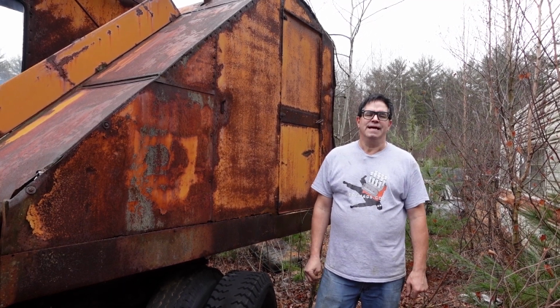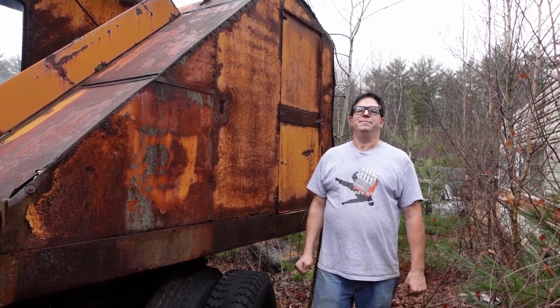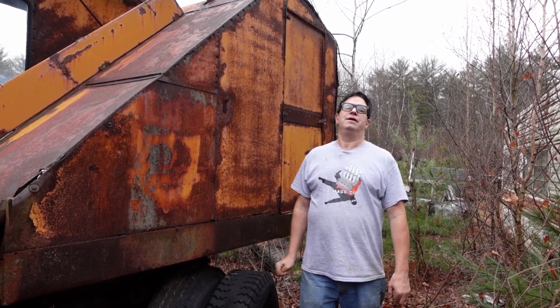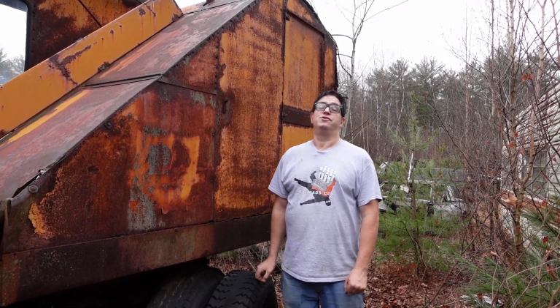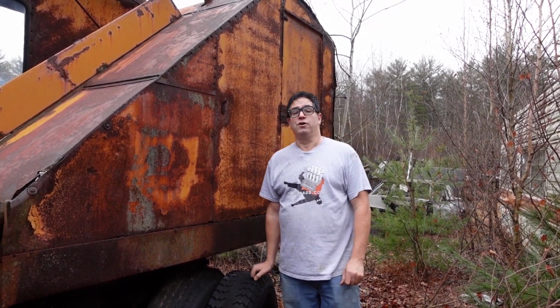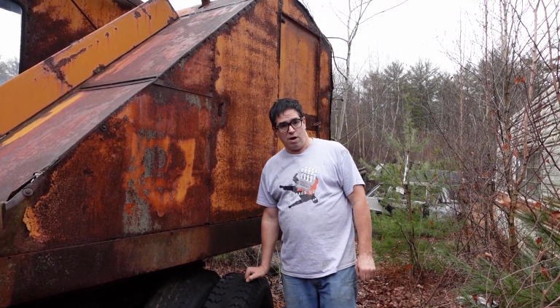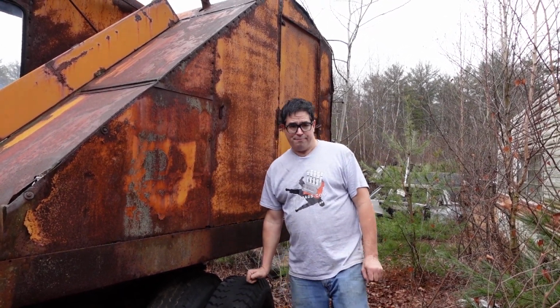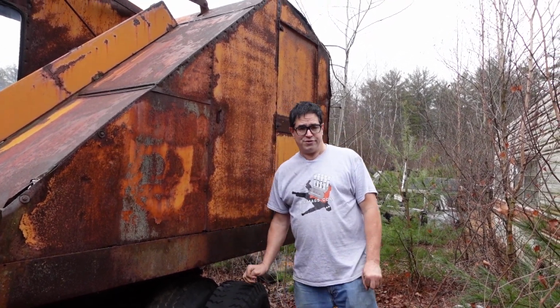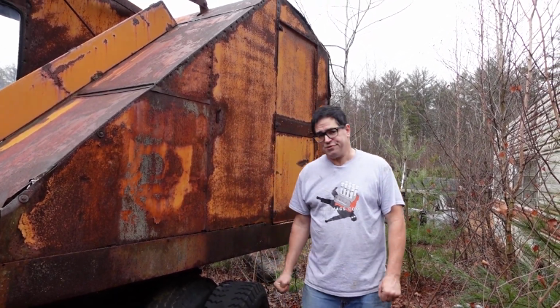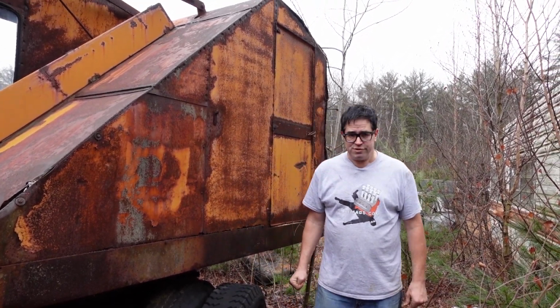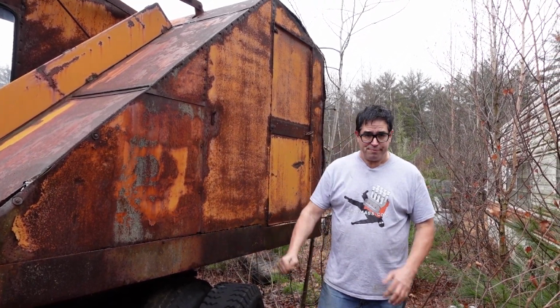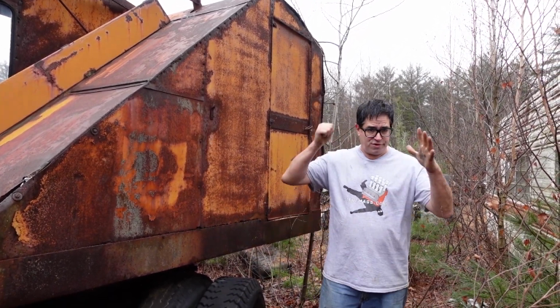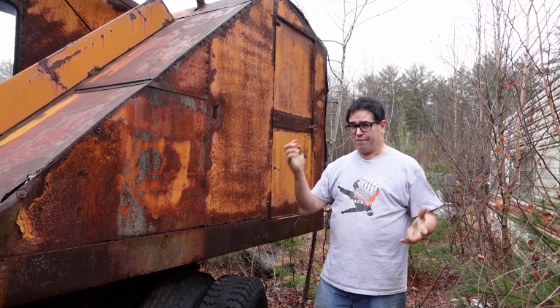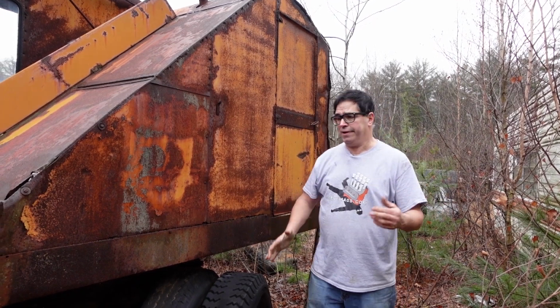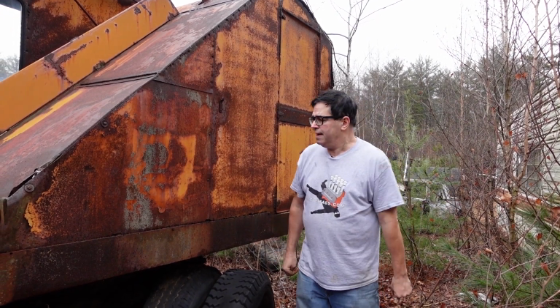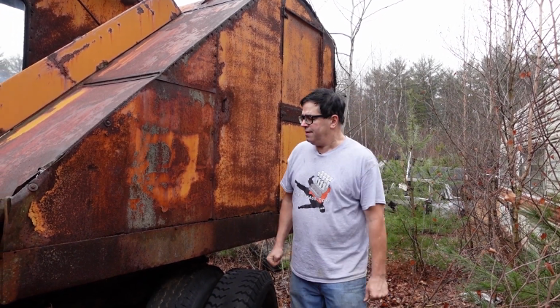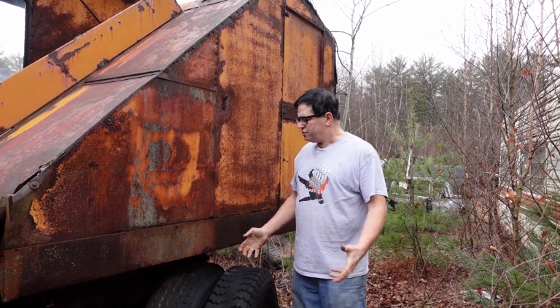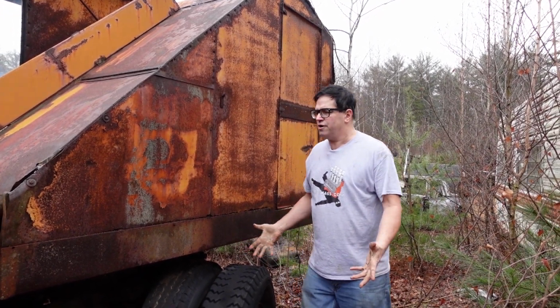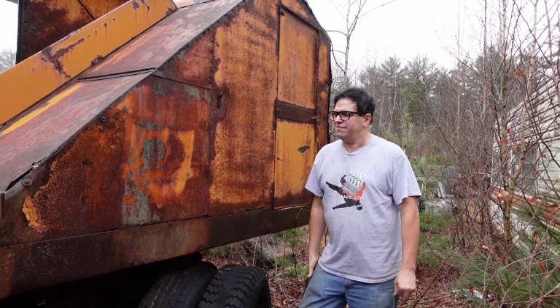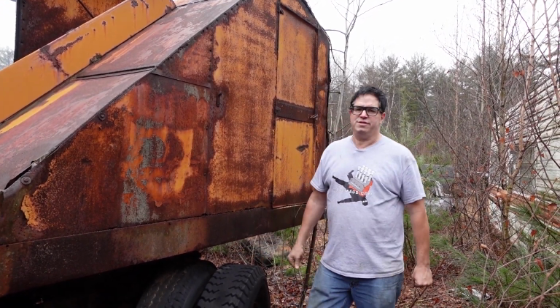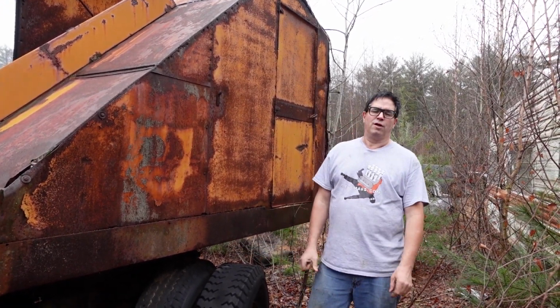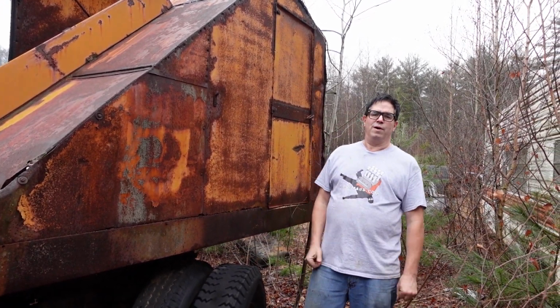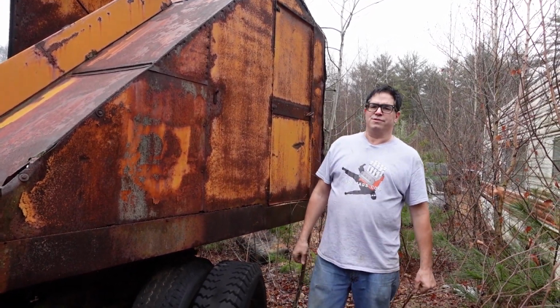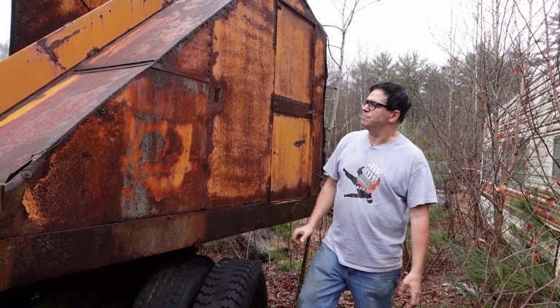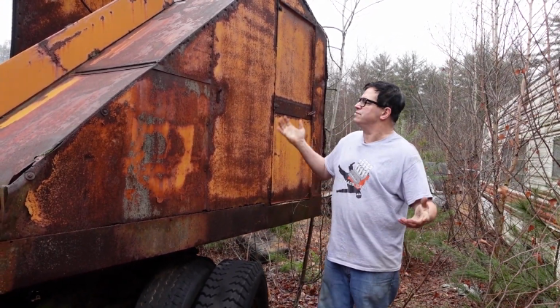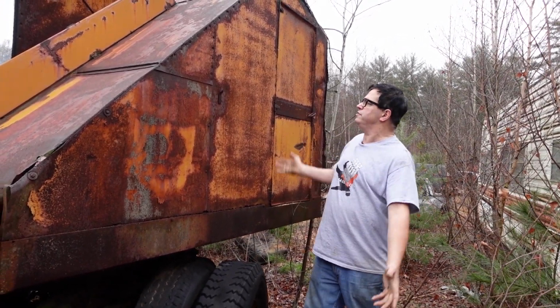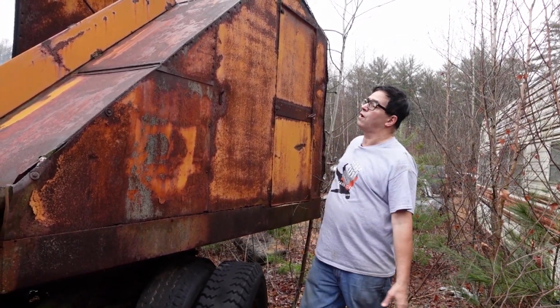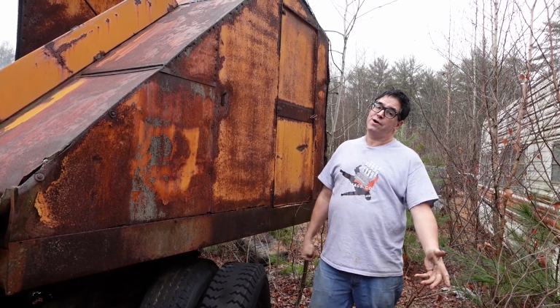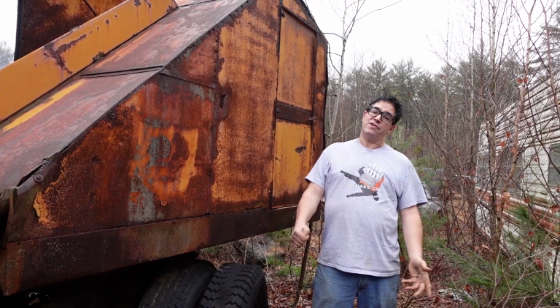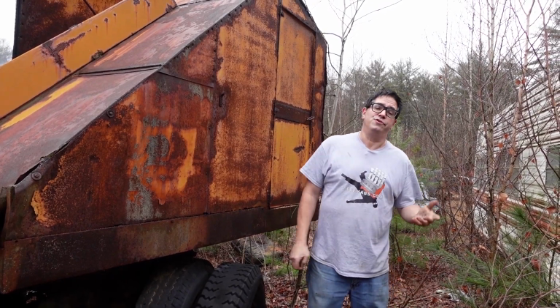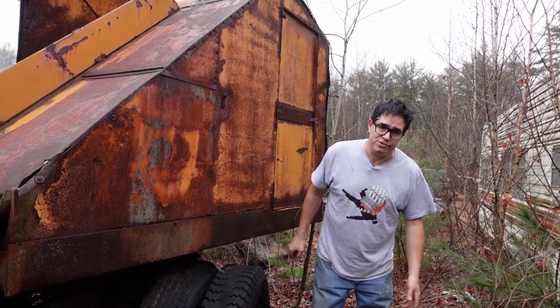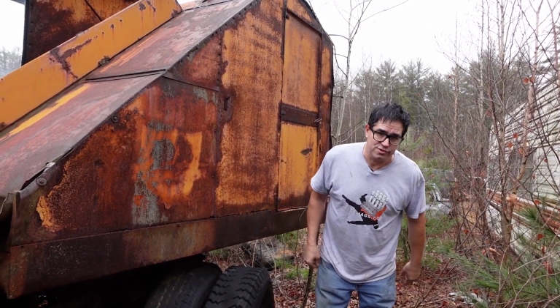Hey, Steven Yanni here doing the Junkyard Crawl in Burnison, Massachusetts at Burnison Auto Wrecking. You know, the junkyard's kind of a museum in a lot of ways, and some things that we see here aren't cars, but they're just as interesting.